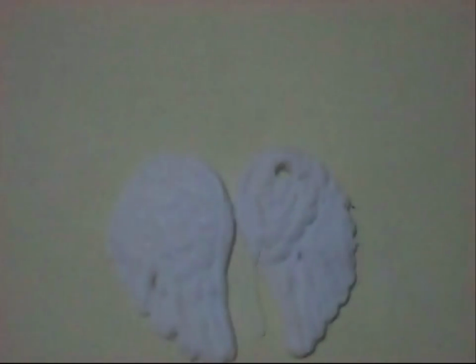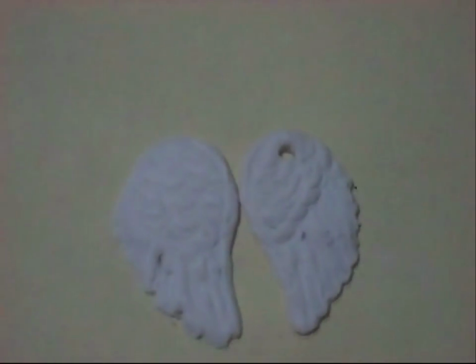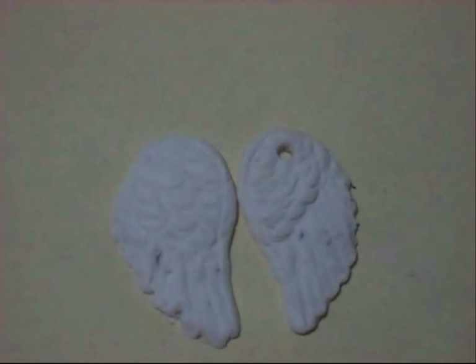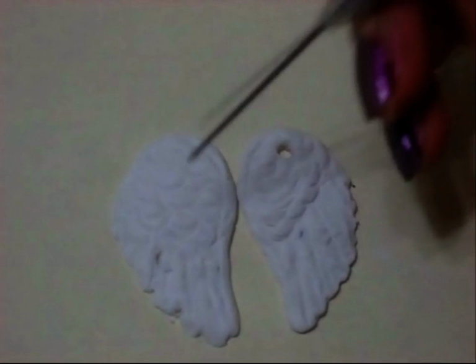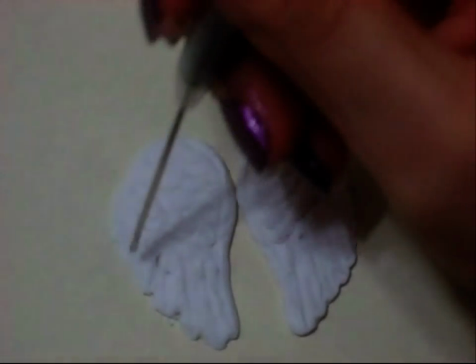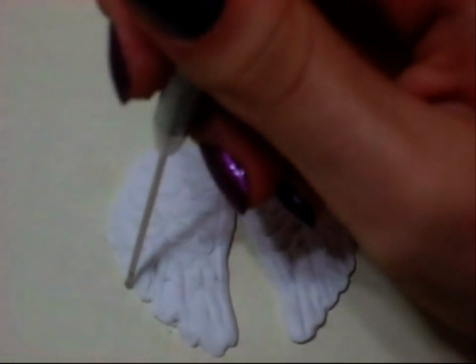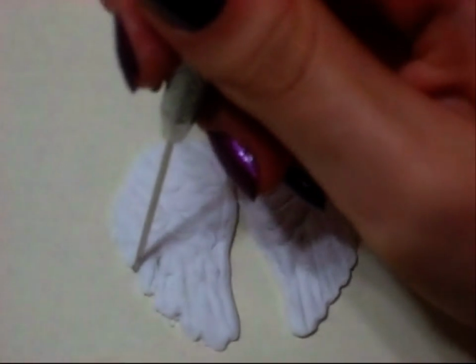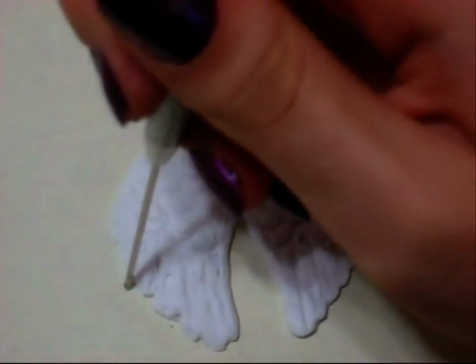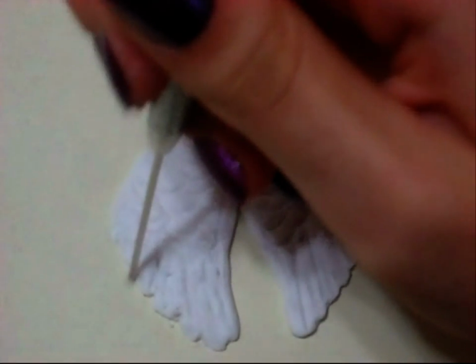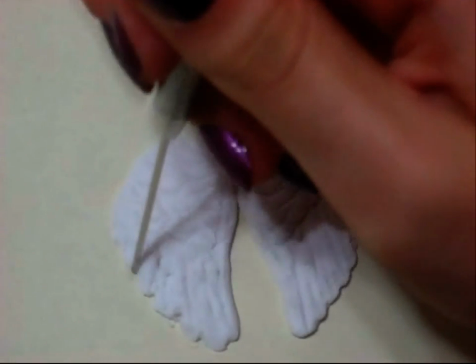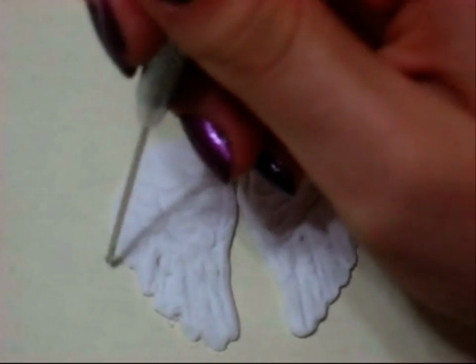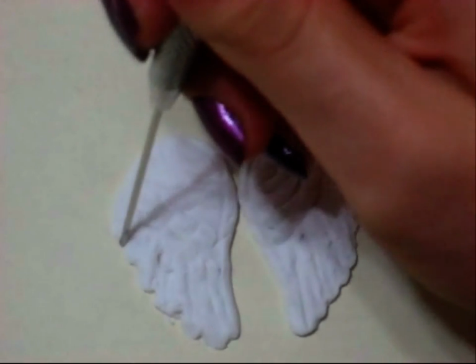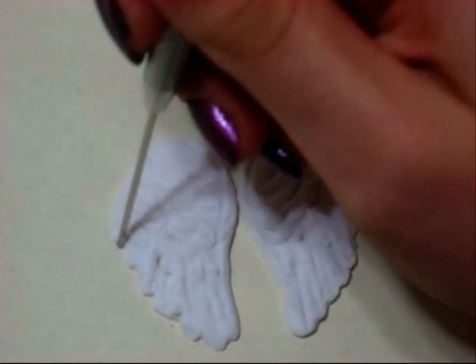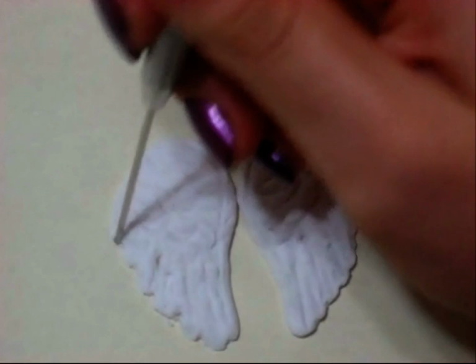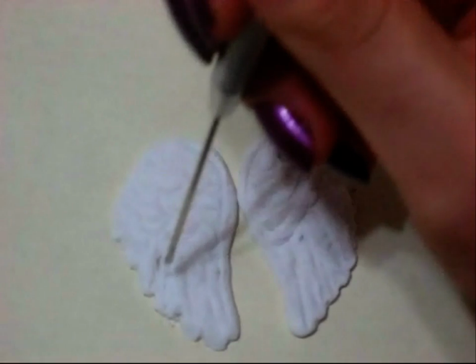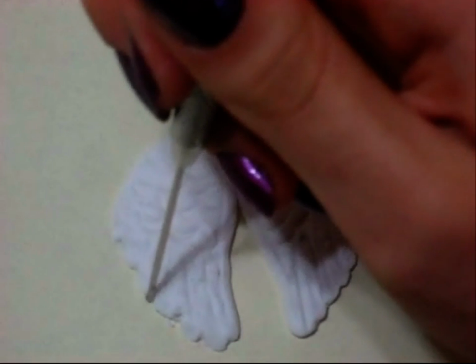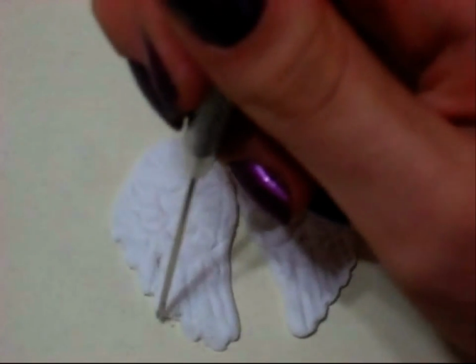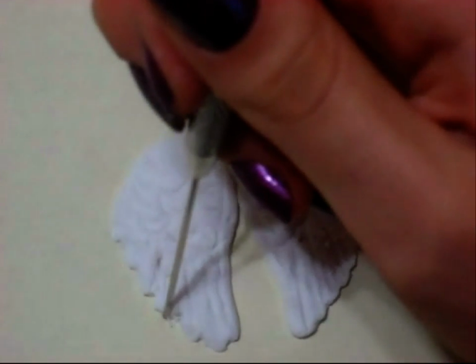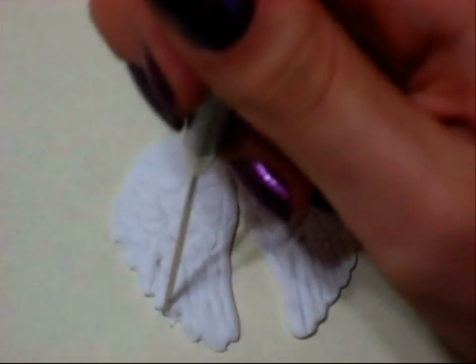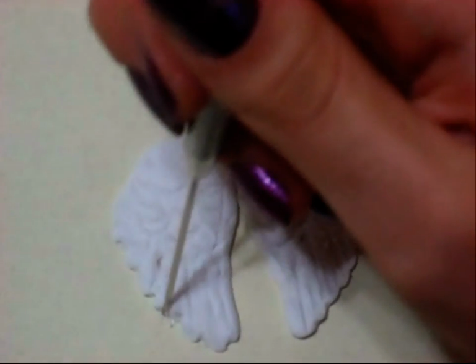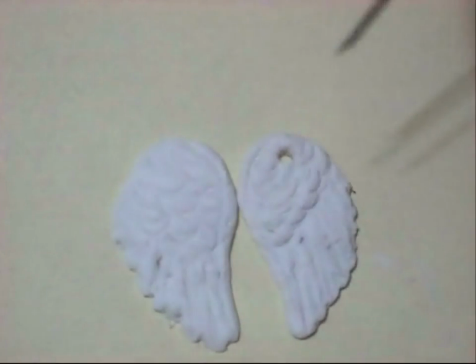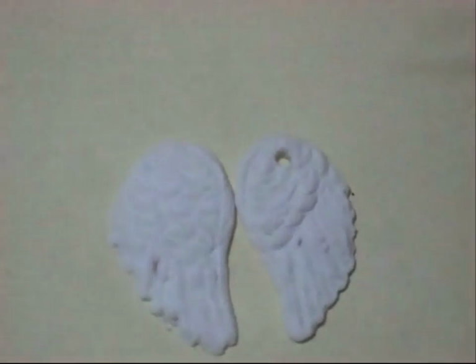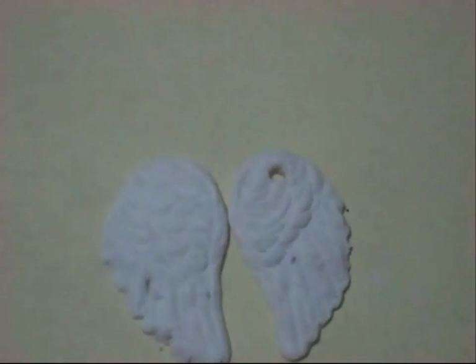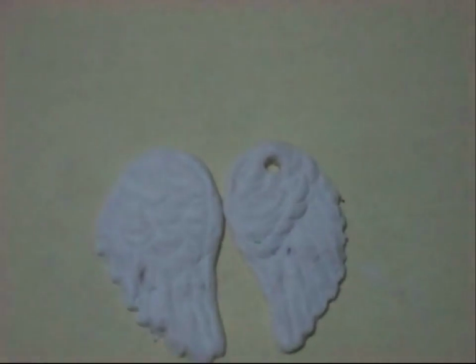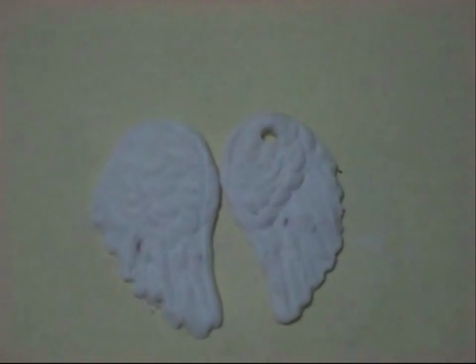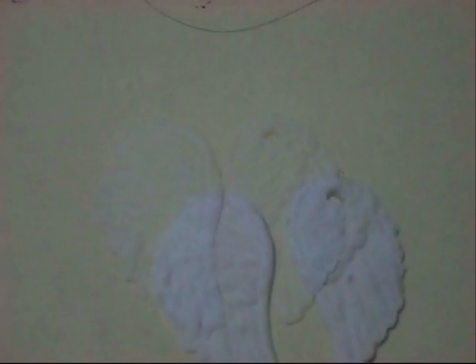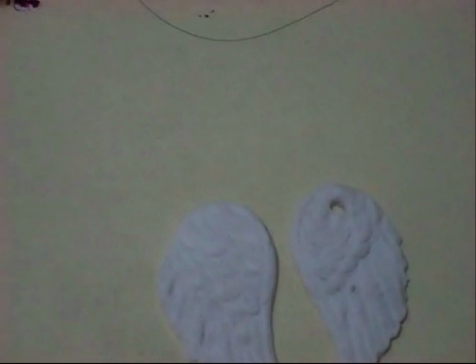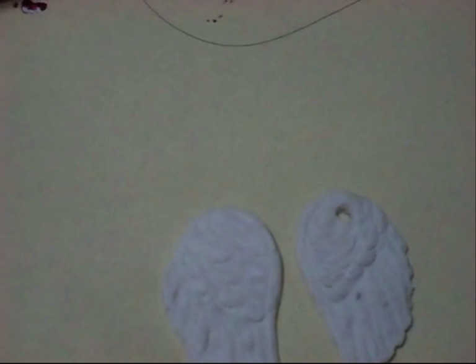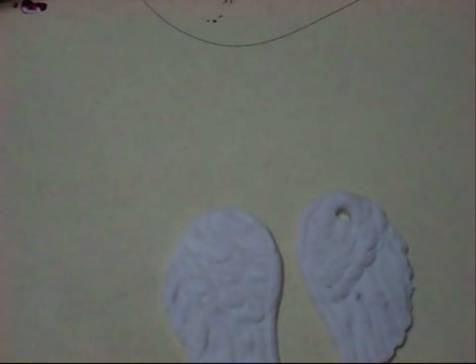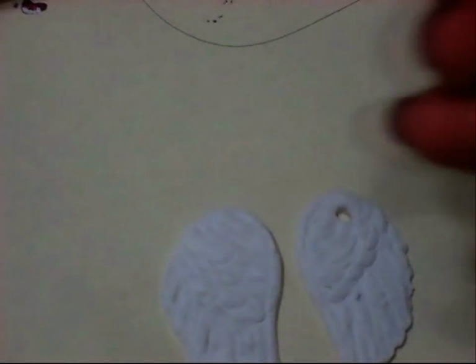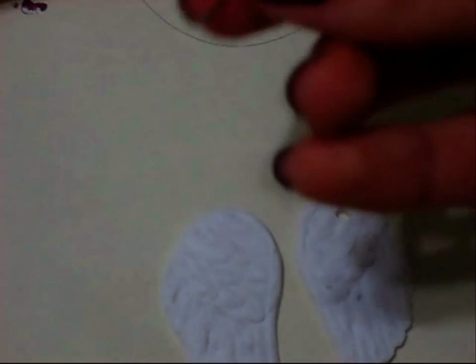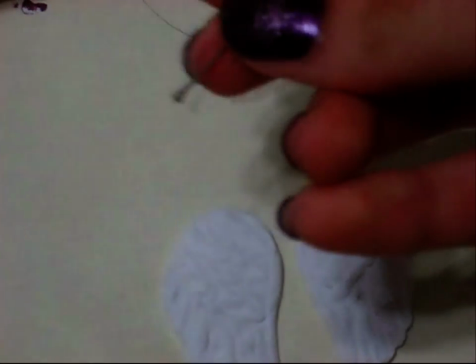I'm going to take the tool again and press it against and separate each of the feathers so it actually looks like it has feathers instead of just lines on it.